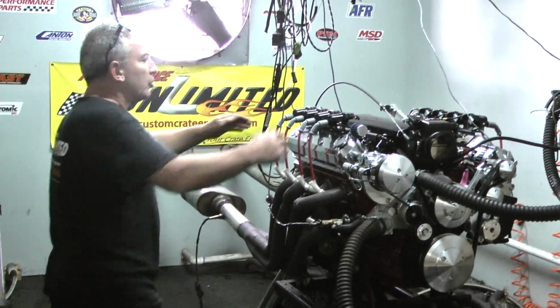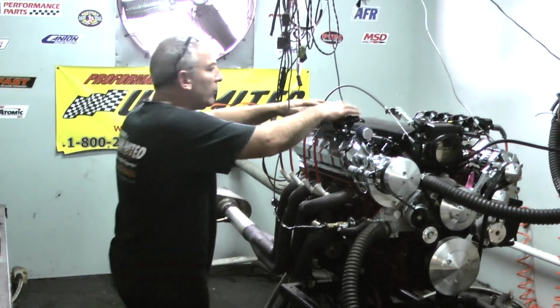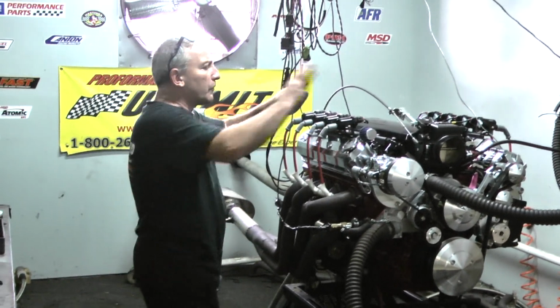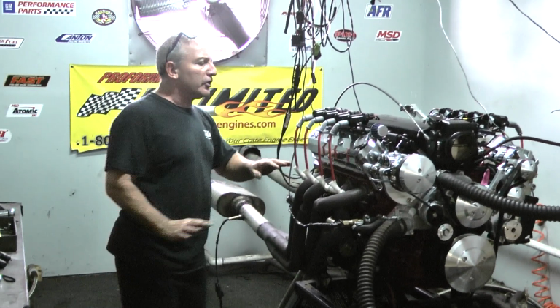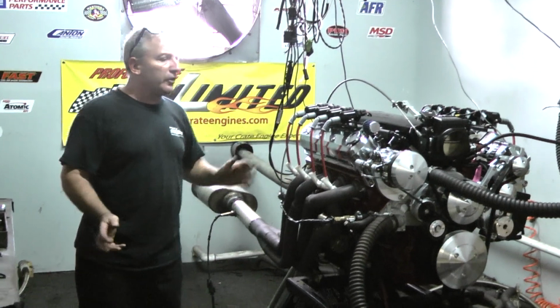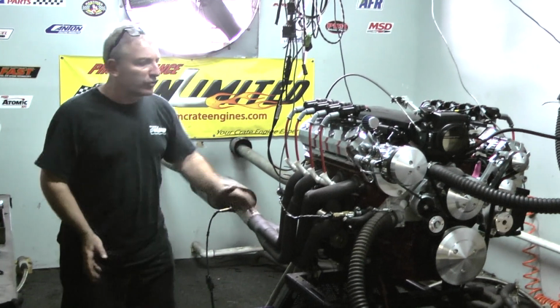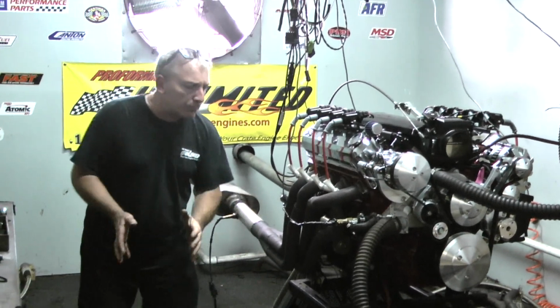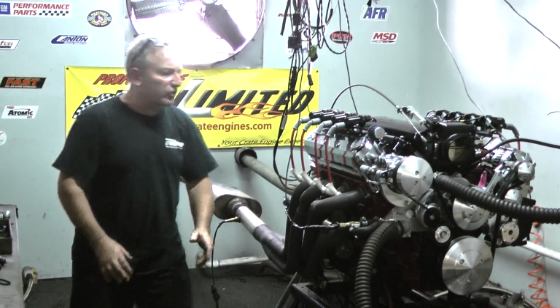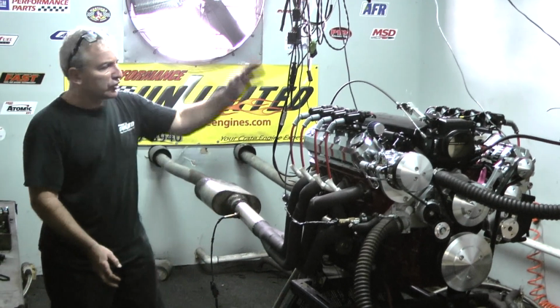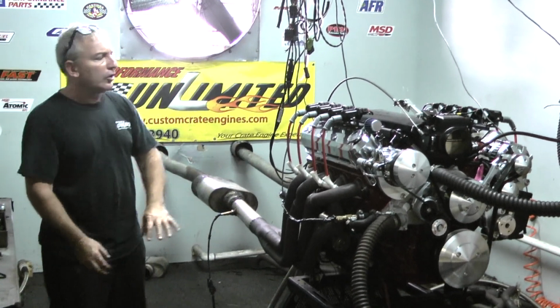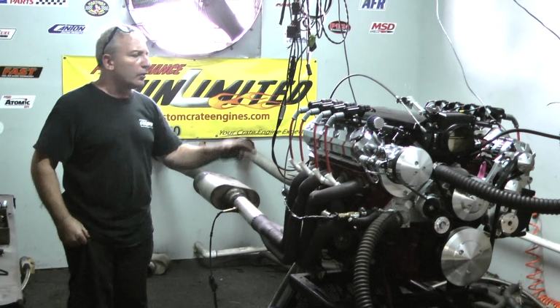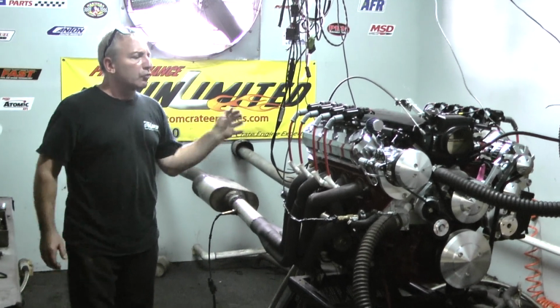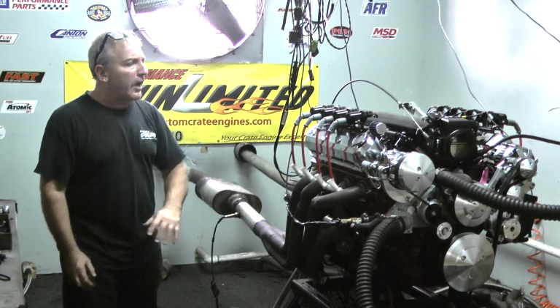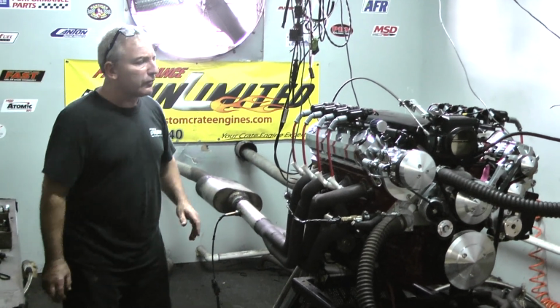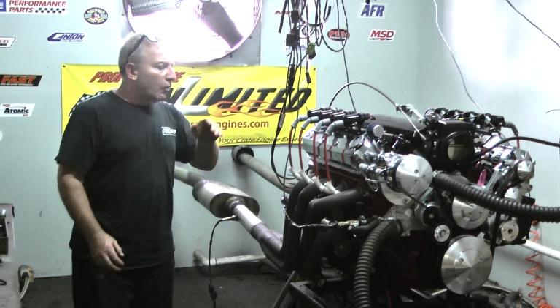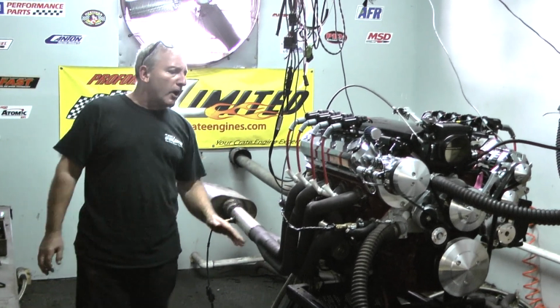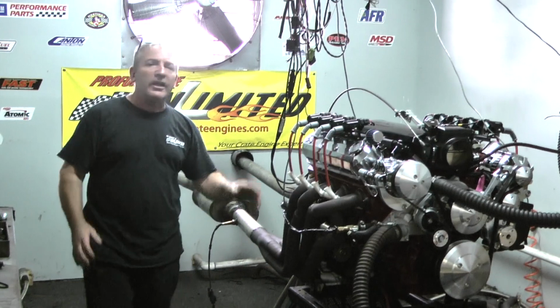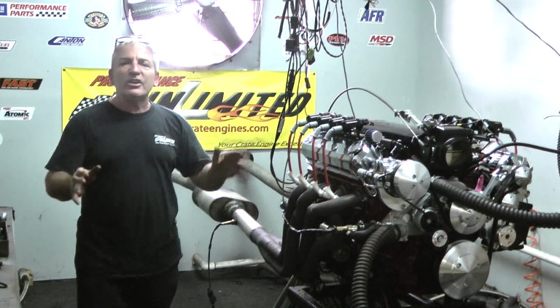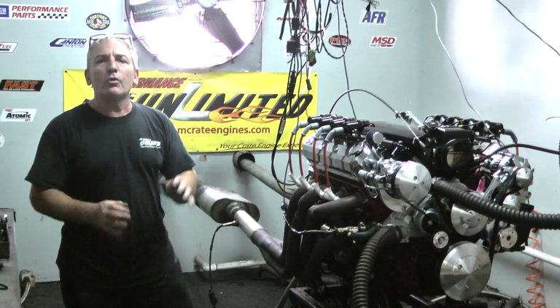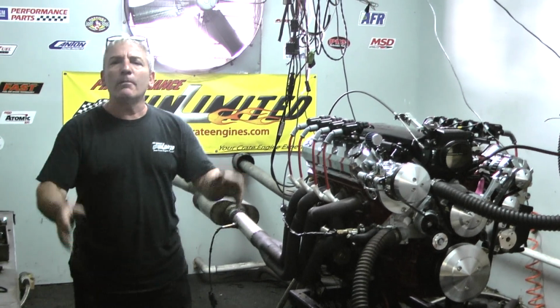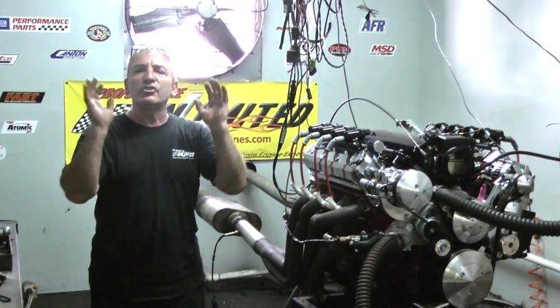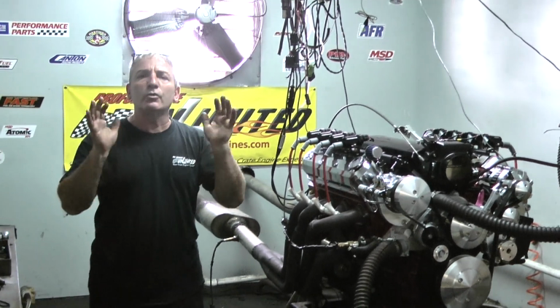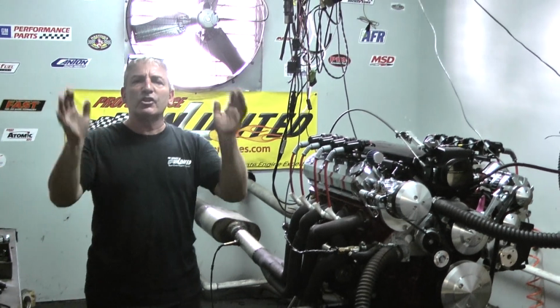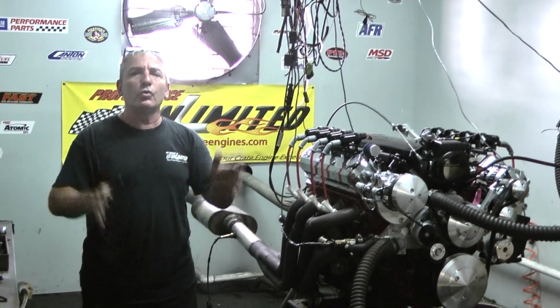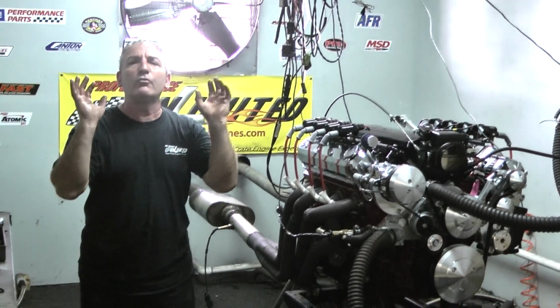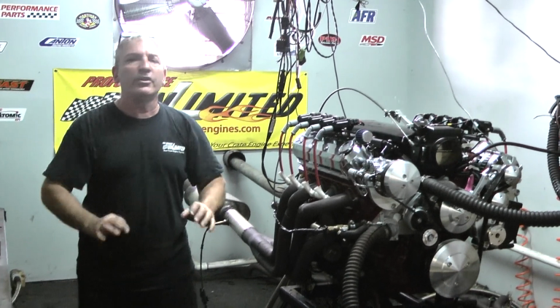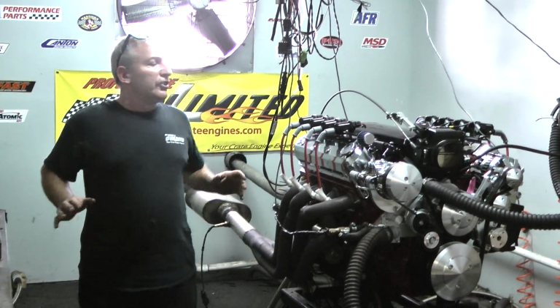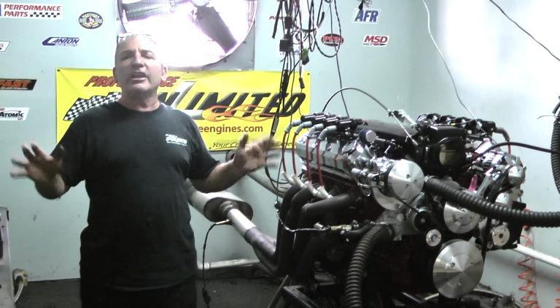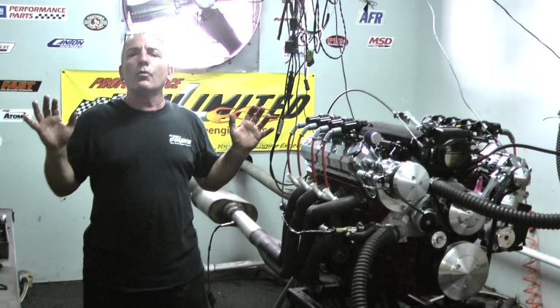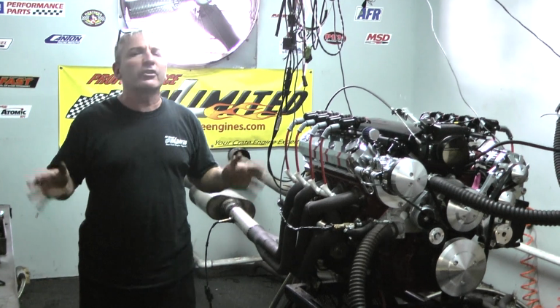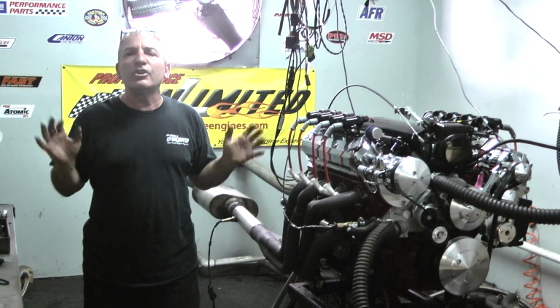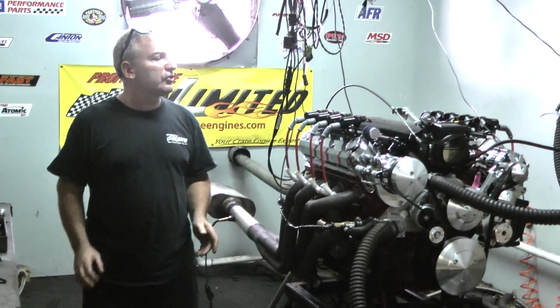We went coils-over on this one — sometimes we put them on the side. This is coil-over, chrome valve covers, hot rod pan. These motors come dyno-tested, tuned, and run. You can't get no better. You can't get no easier.